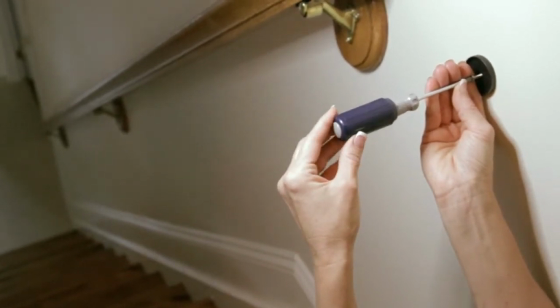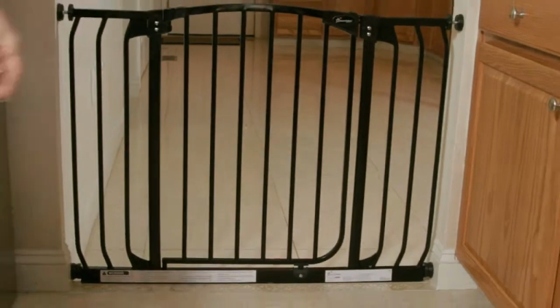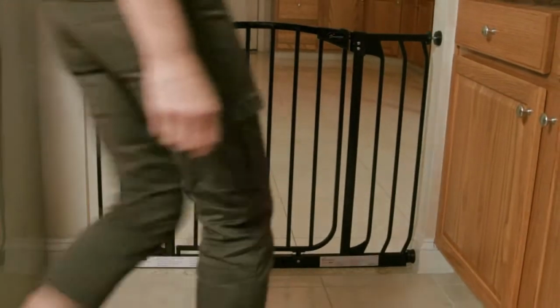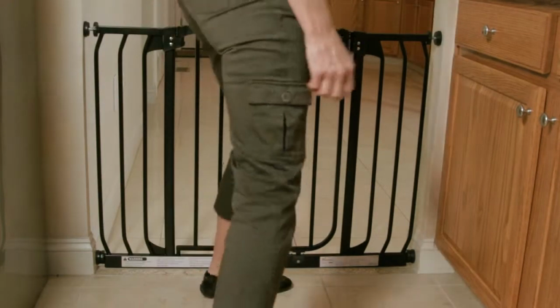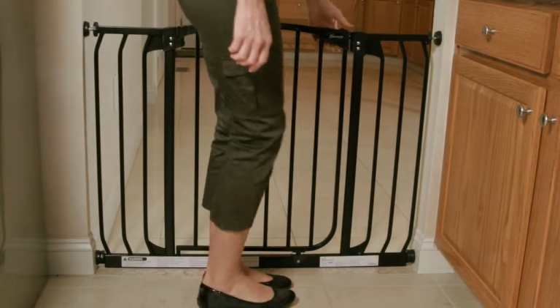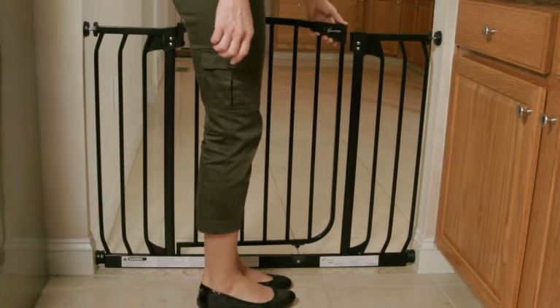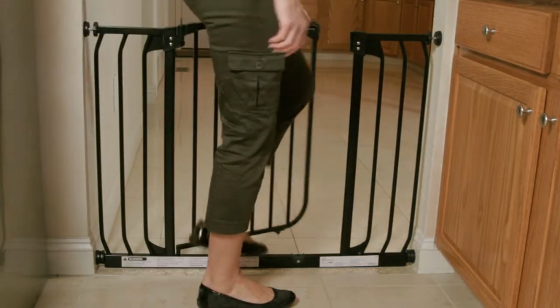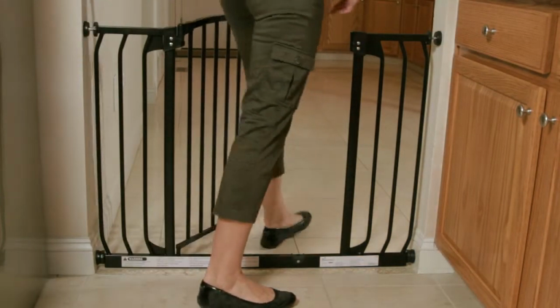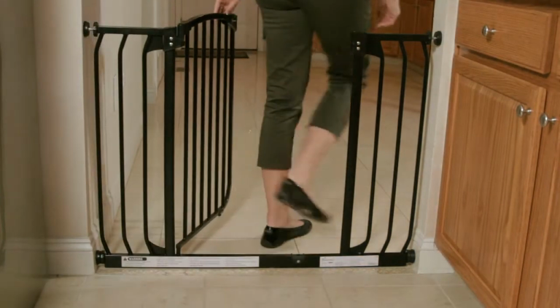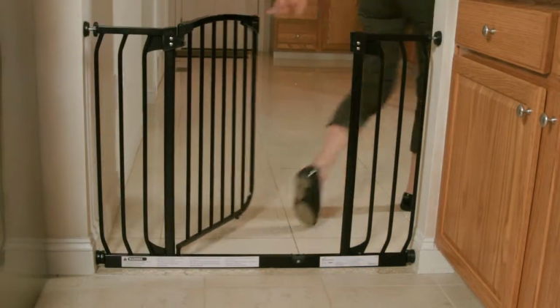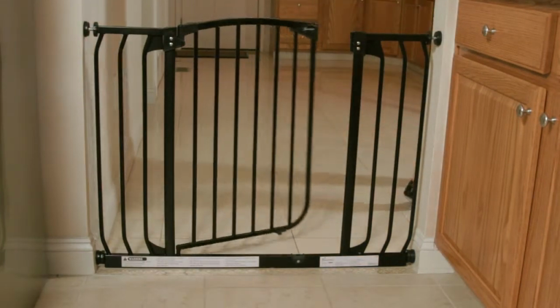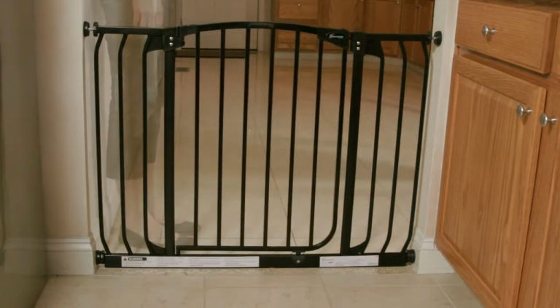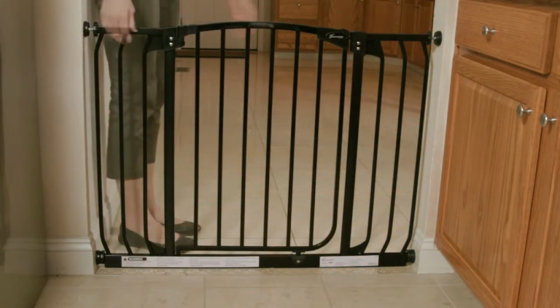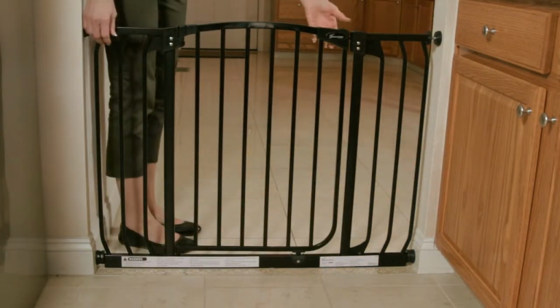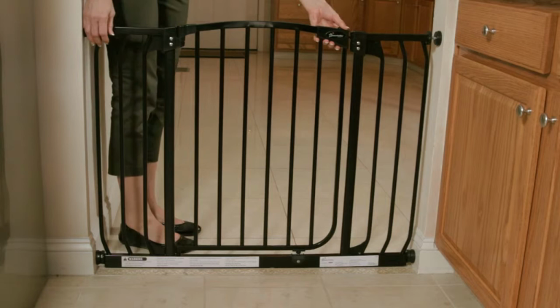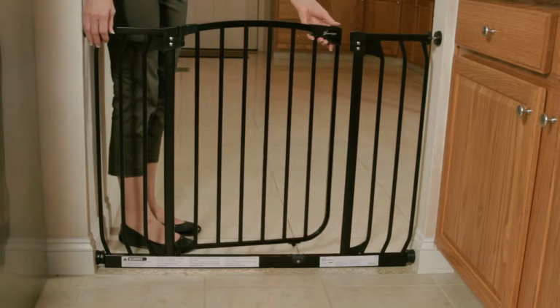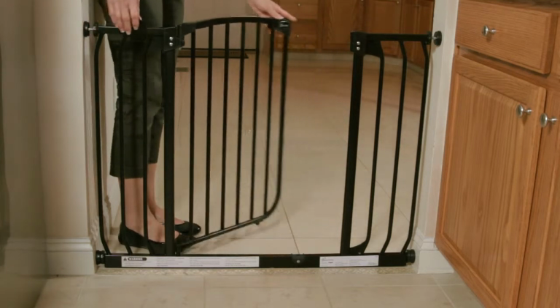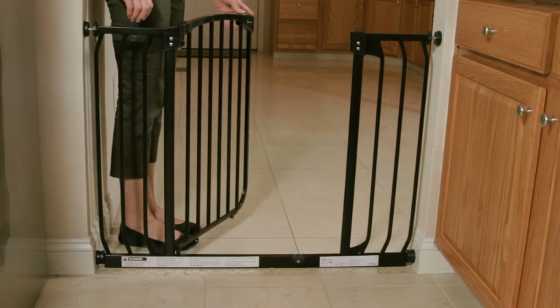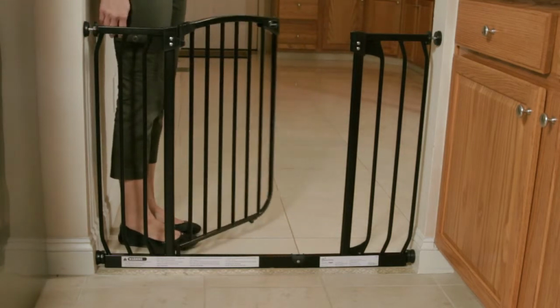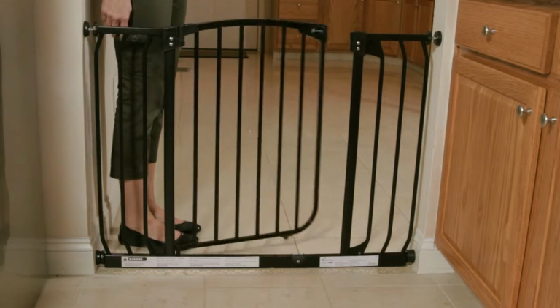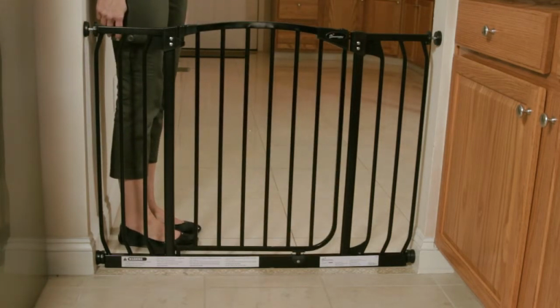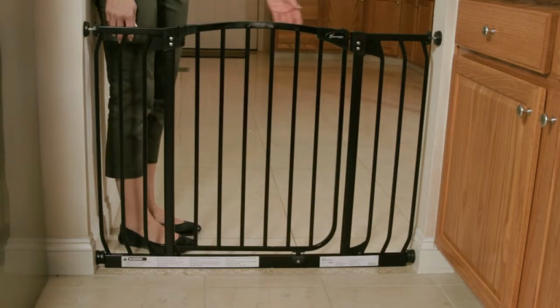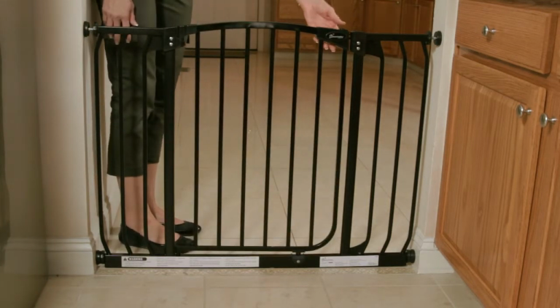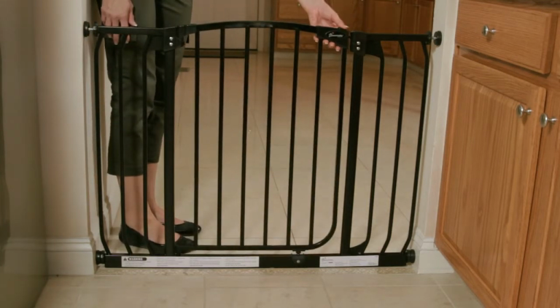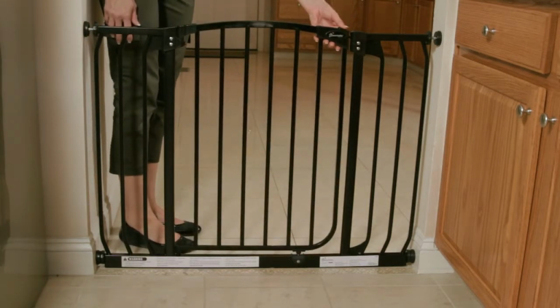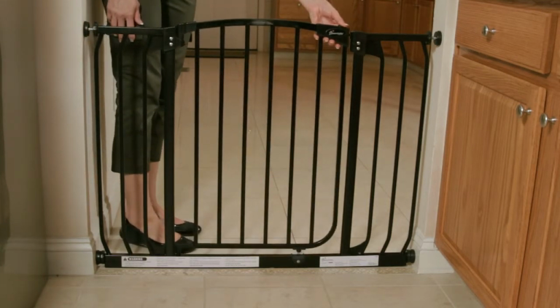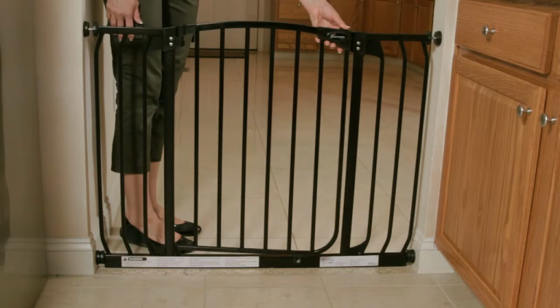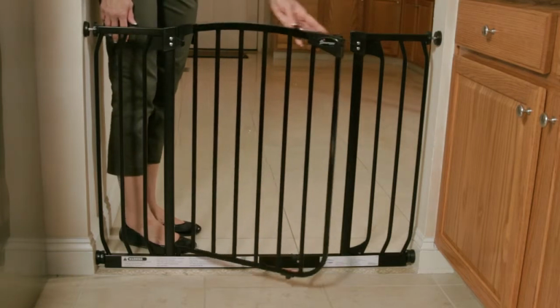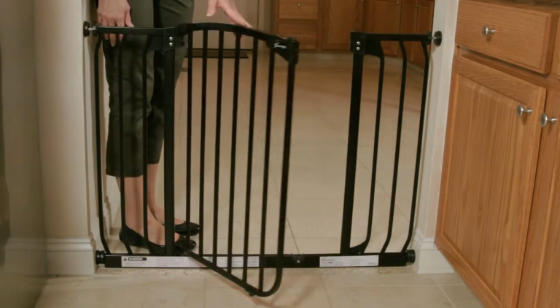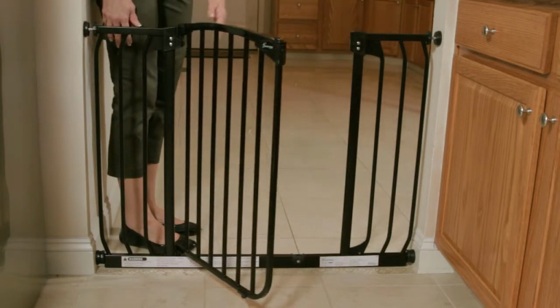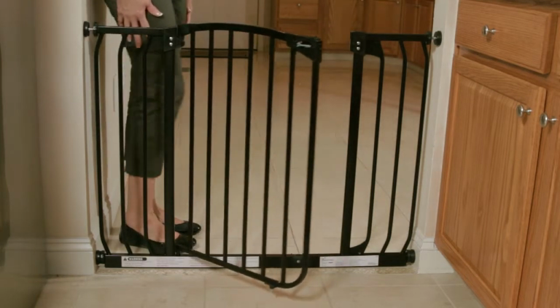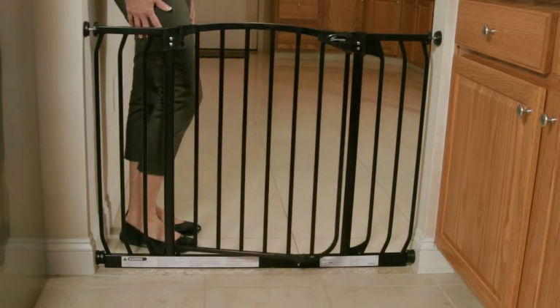When used anywhere else, there's no need for screws, making it great for renters. To open, slide the button and lift the door. Release the door and it will swing closed automatically. Try this a few times.